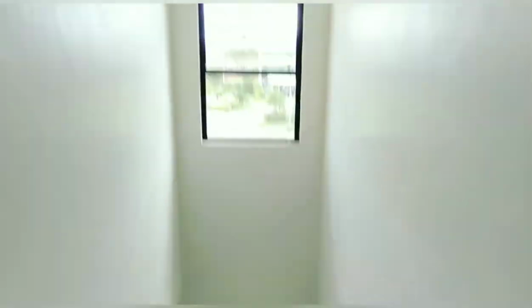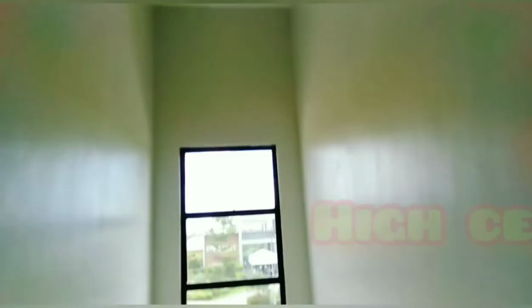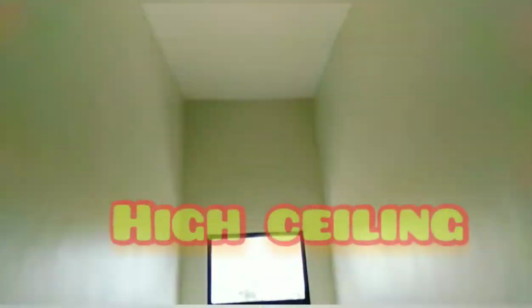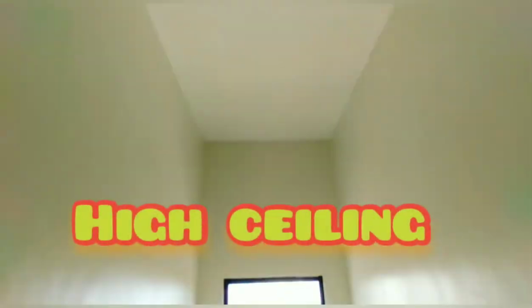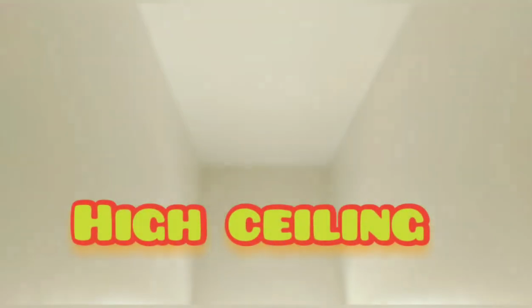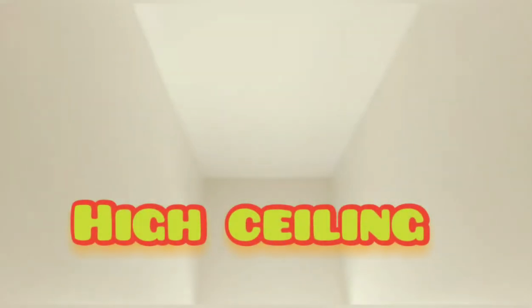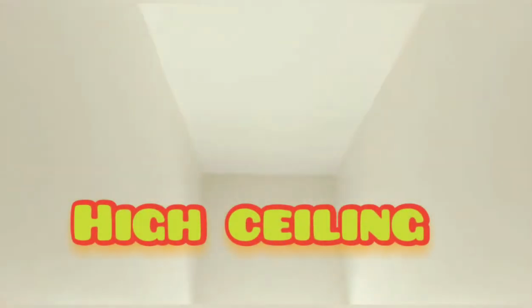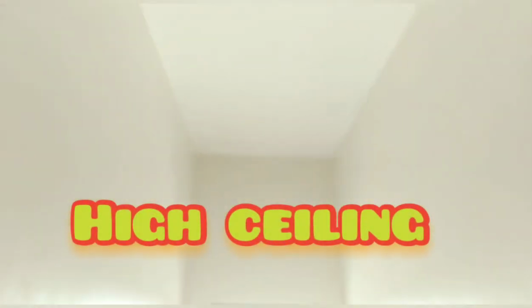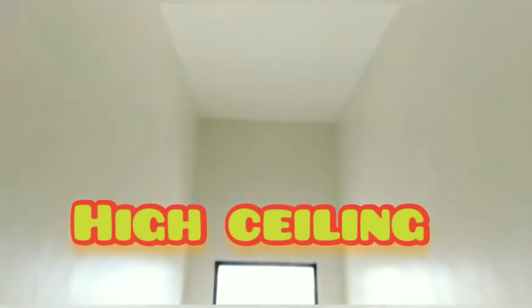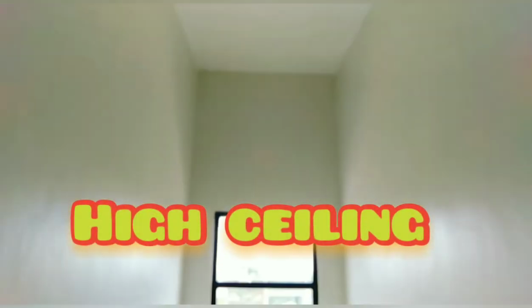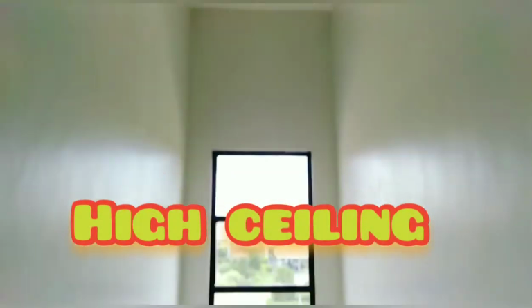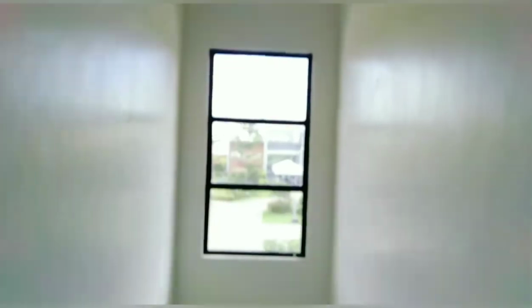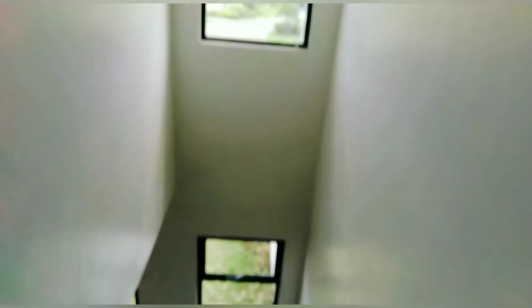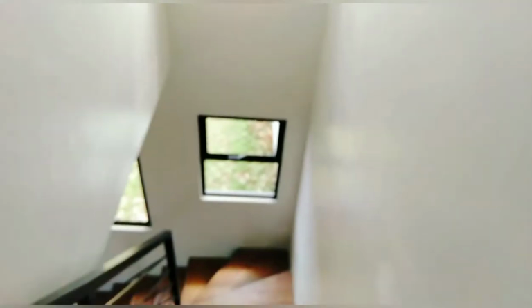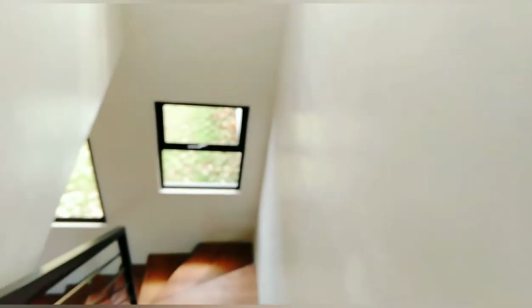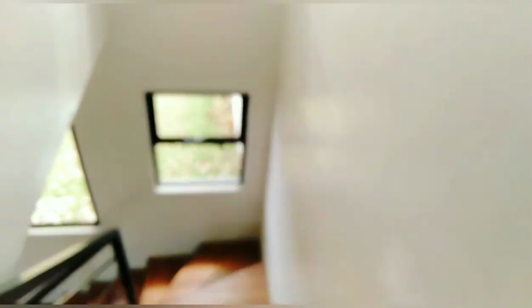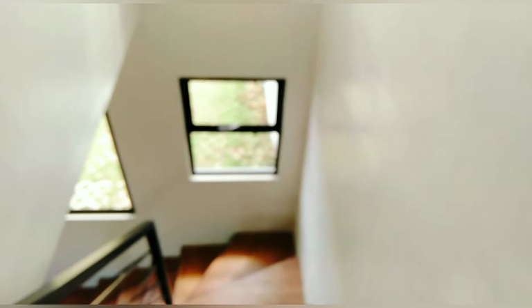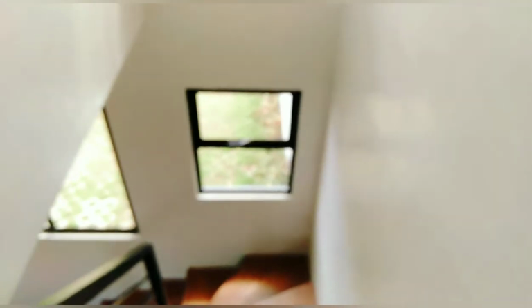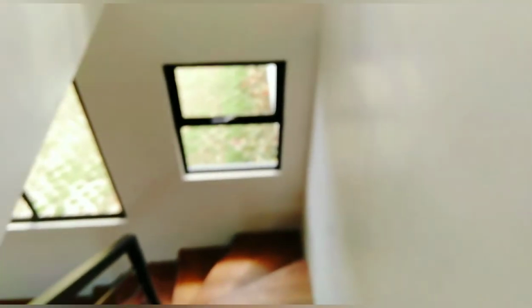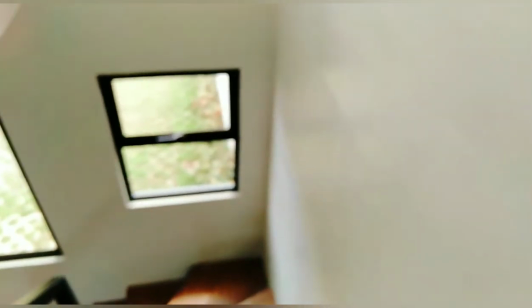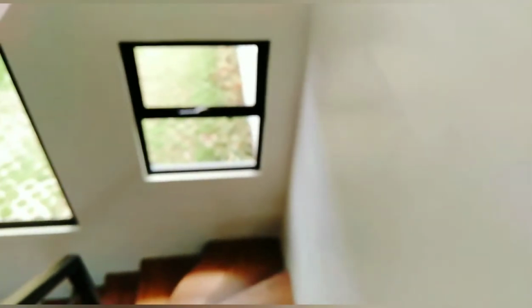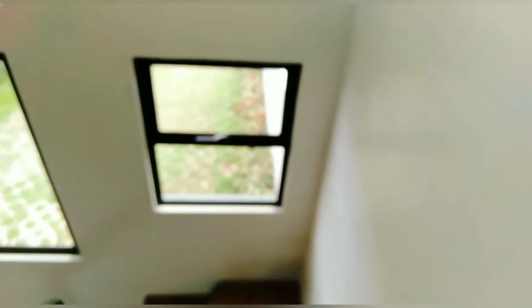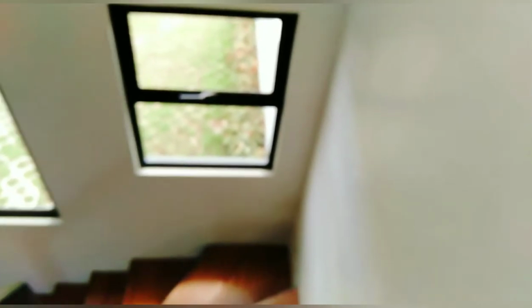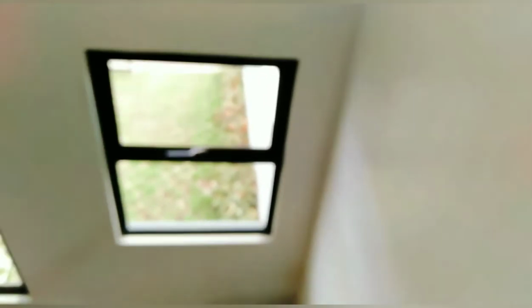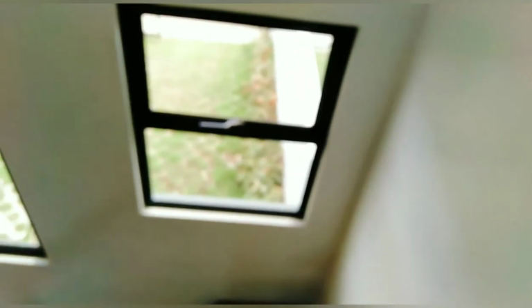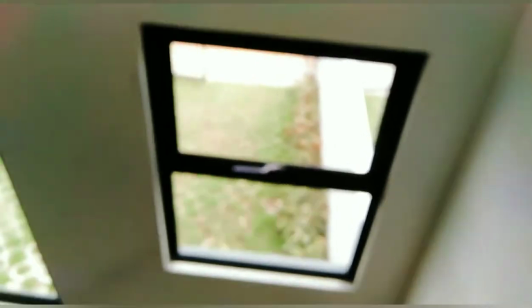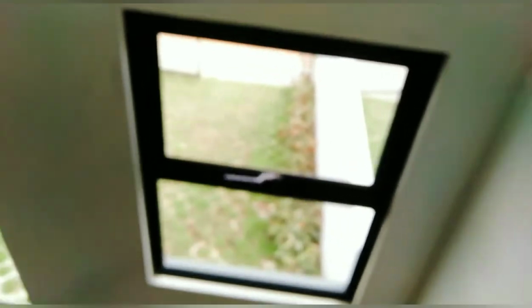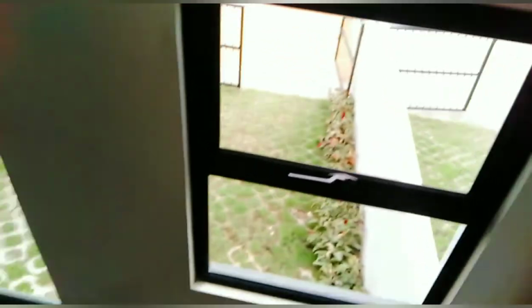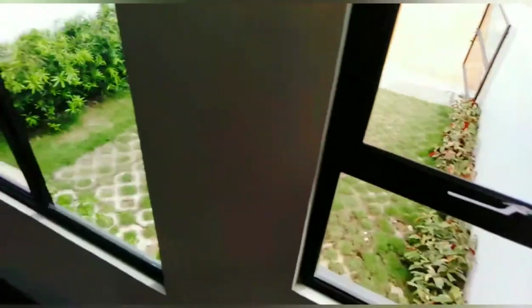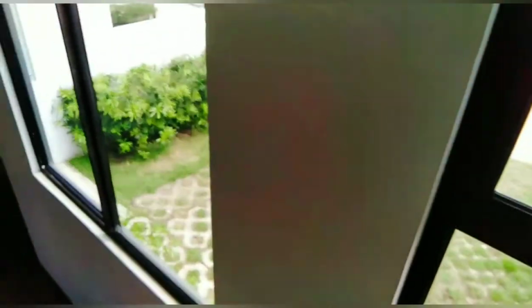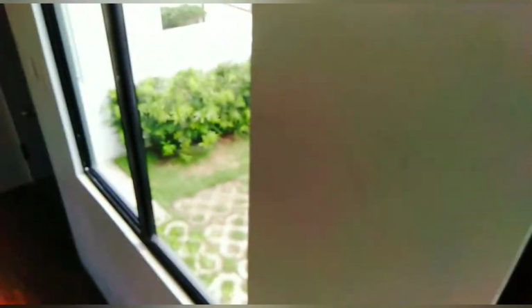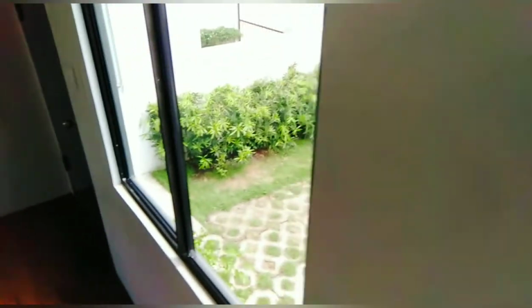Tapos, high ceiling talaga sya. Napaka-well-ventilated yung bahay. Very spacious.